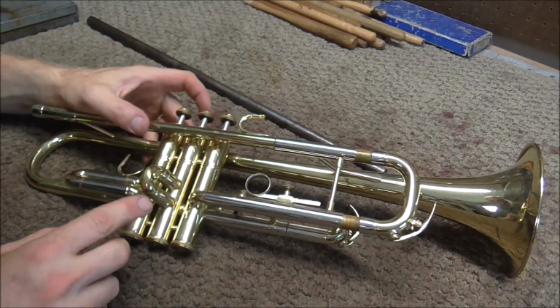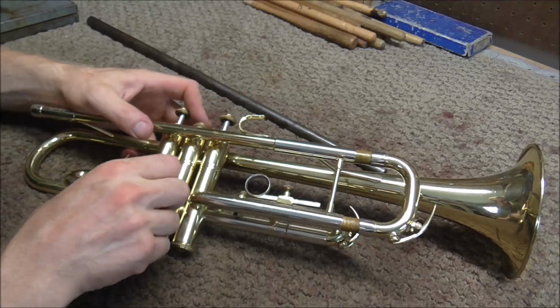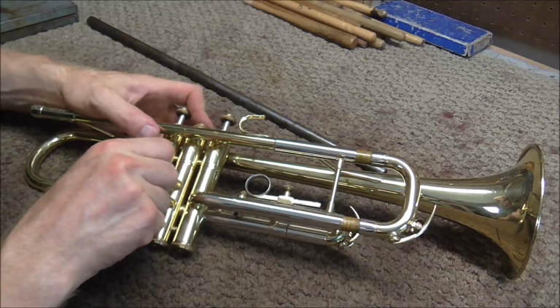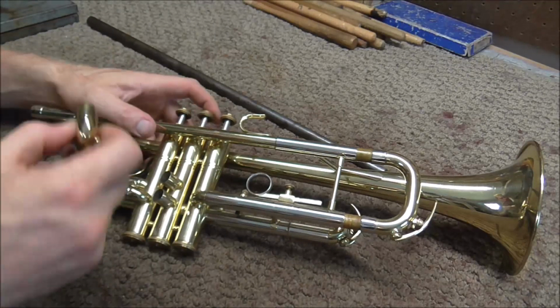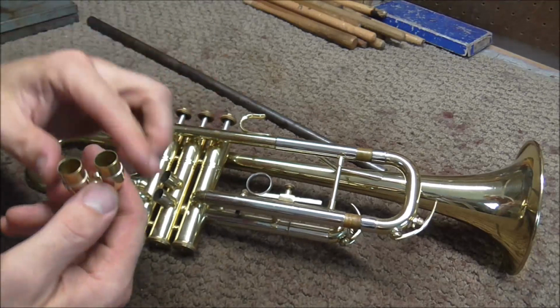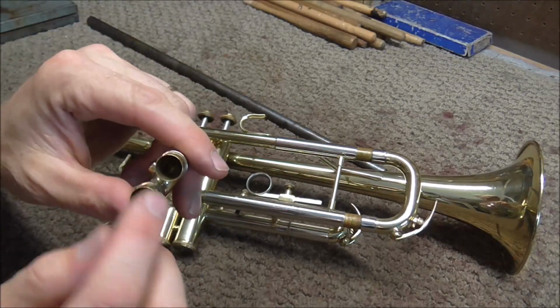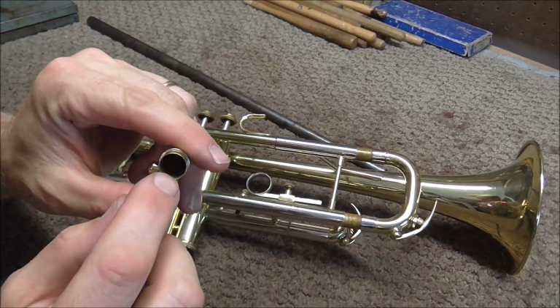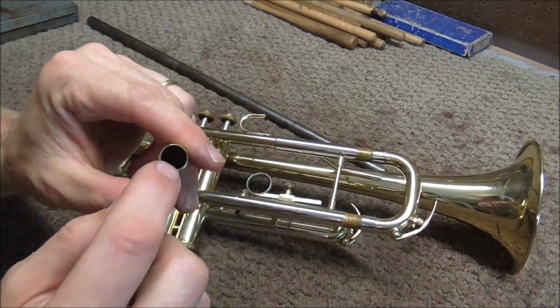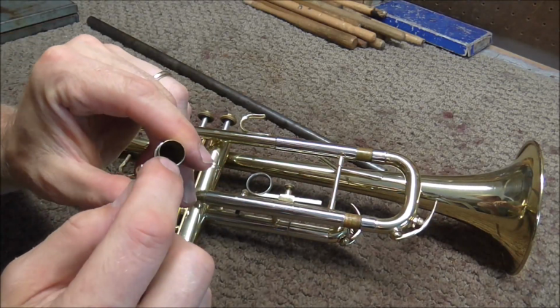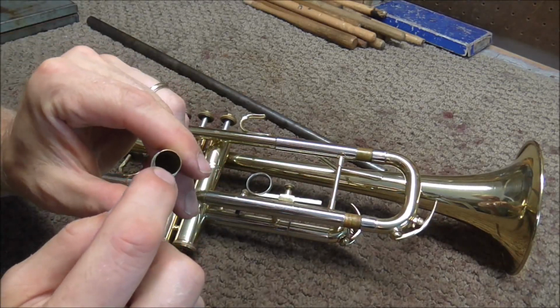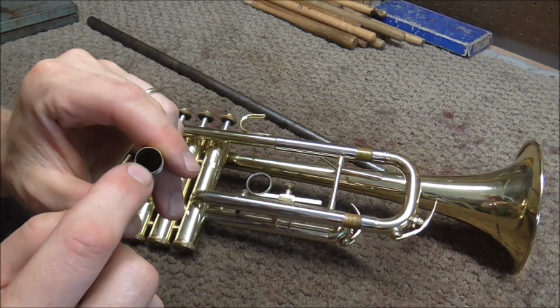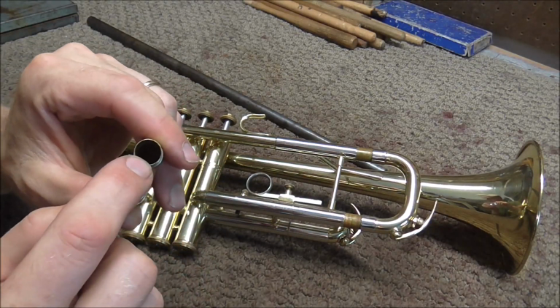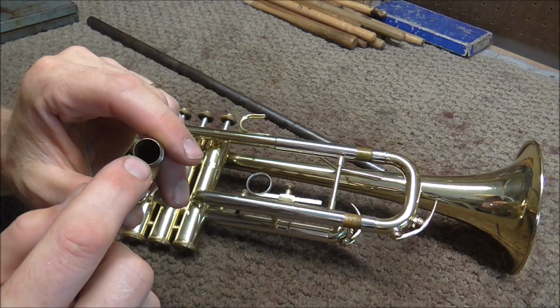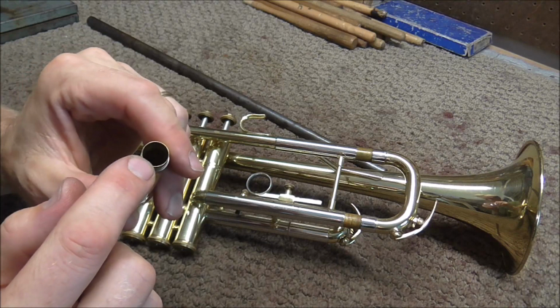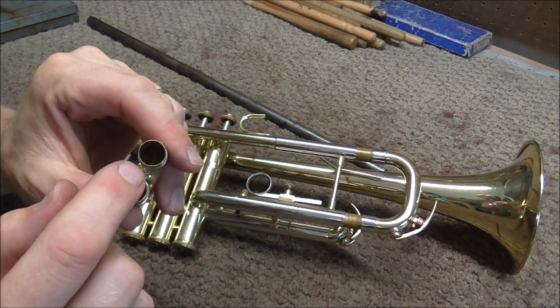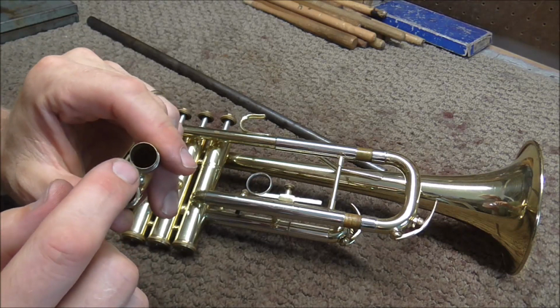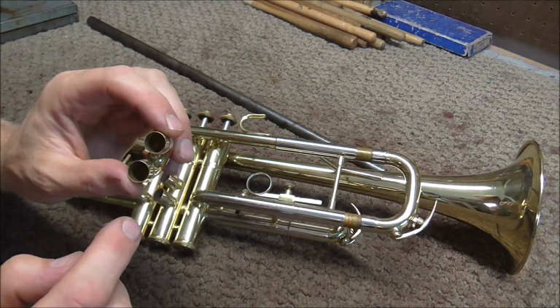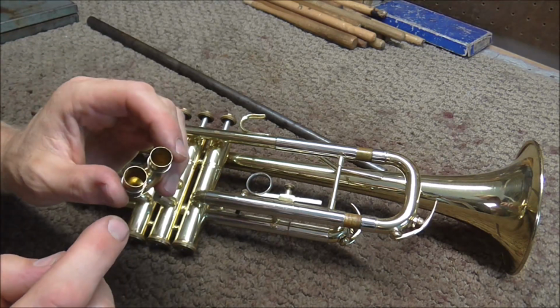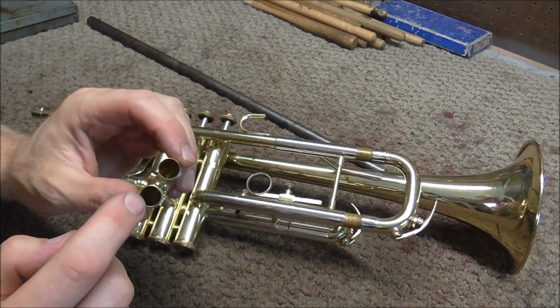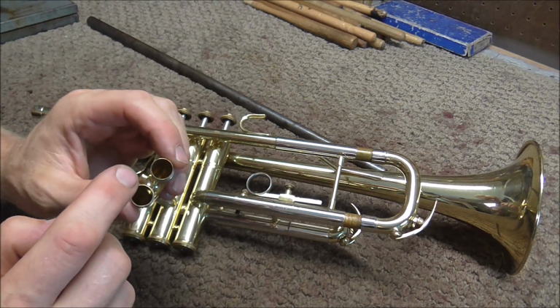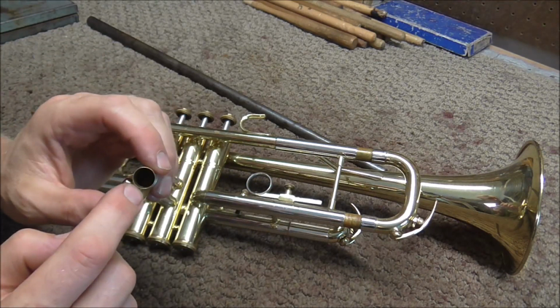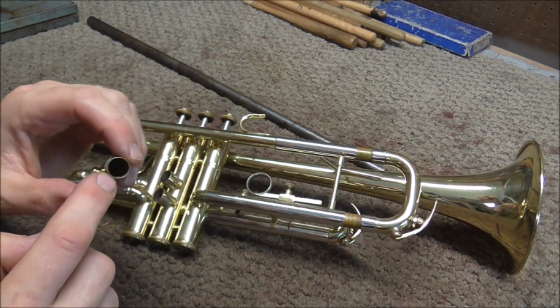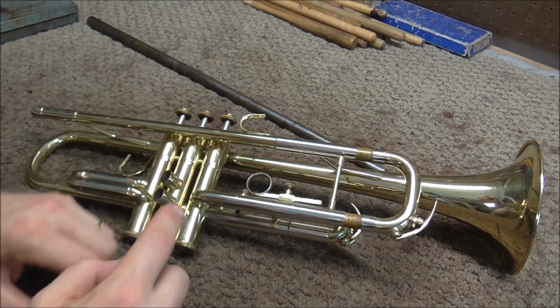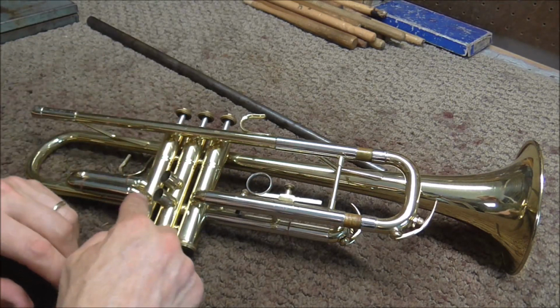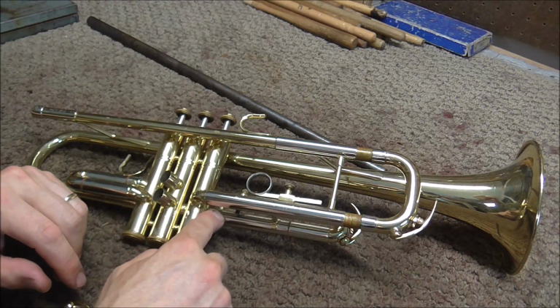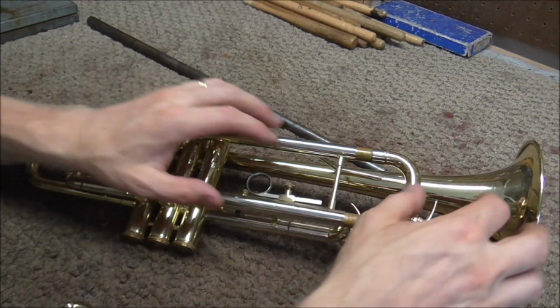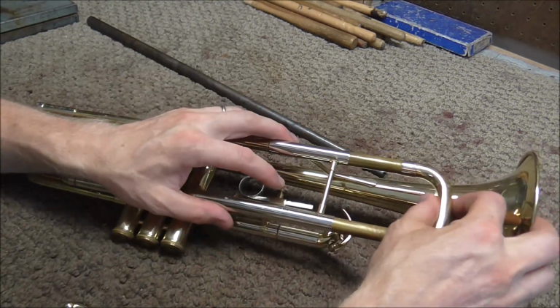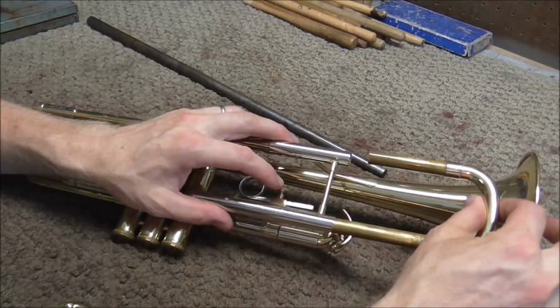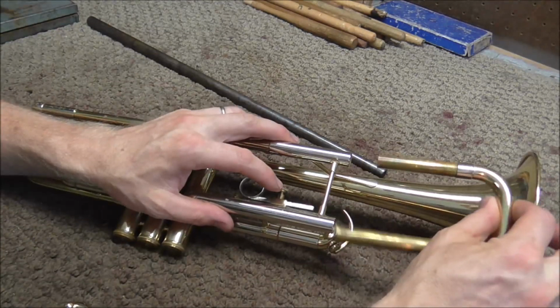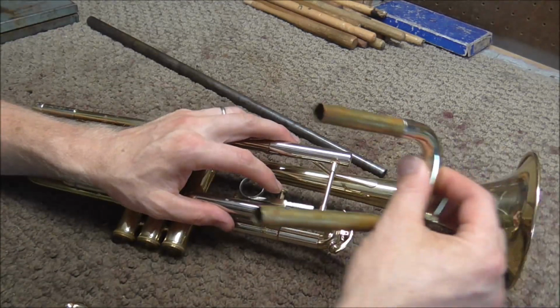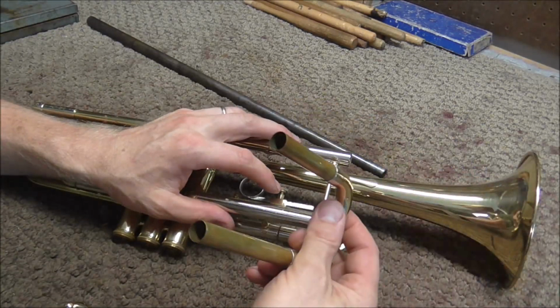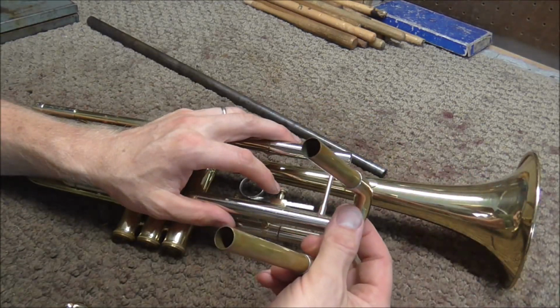The bore size is the inside diameter of the tubing on the cylindrical portion of an instrument. Usually, but not always, the bore size is the same on all of the valve tuning slides and also the main tuning slide.